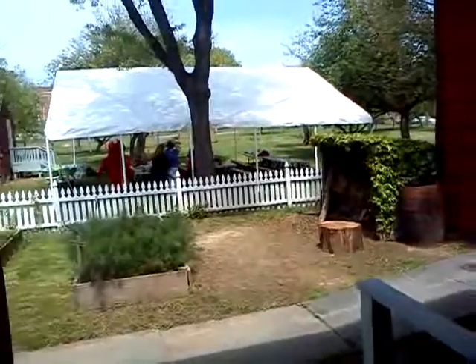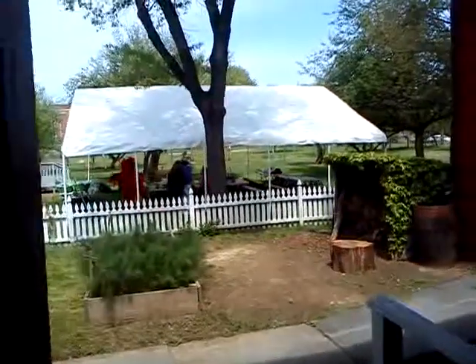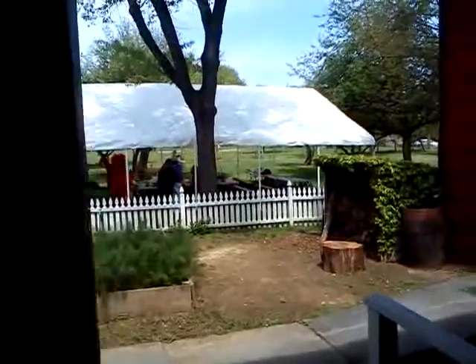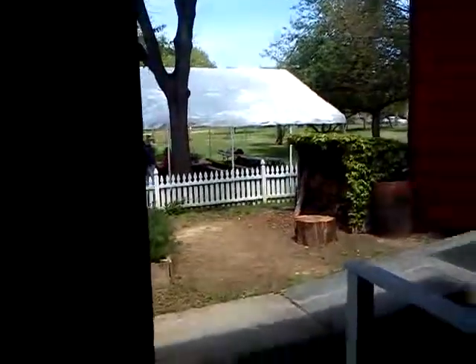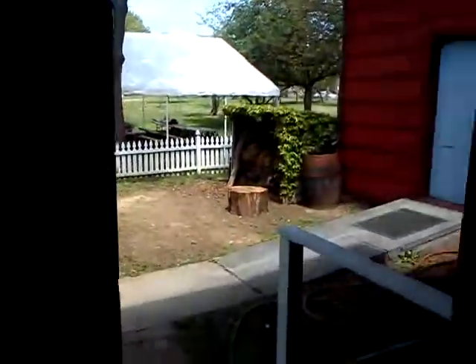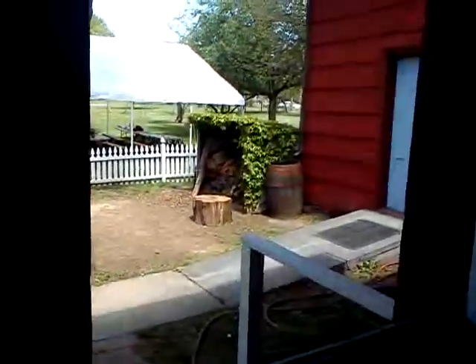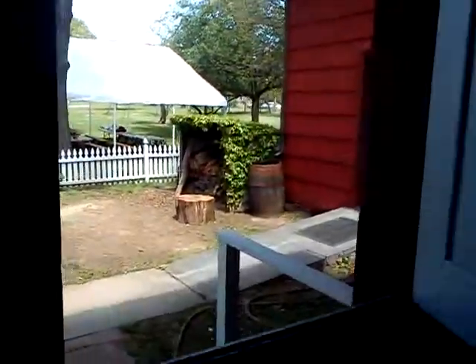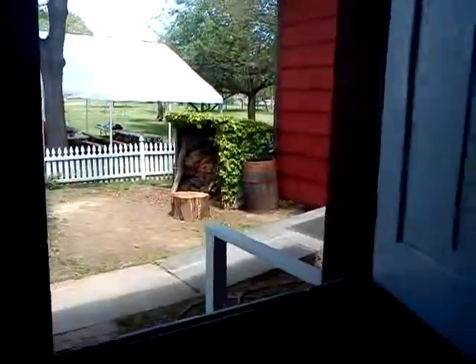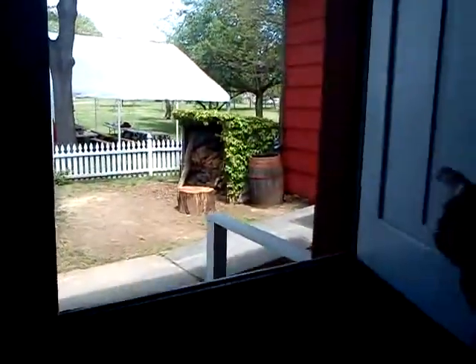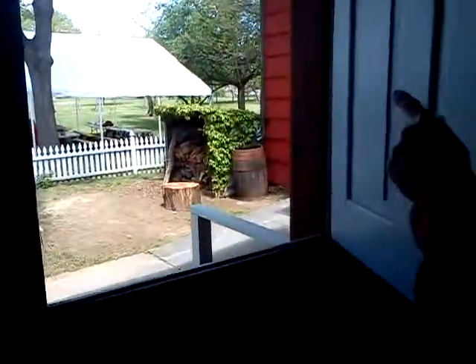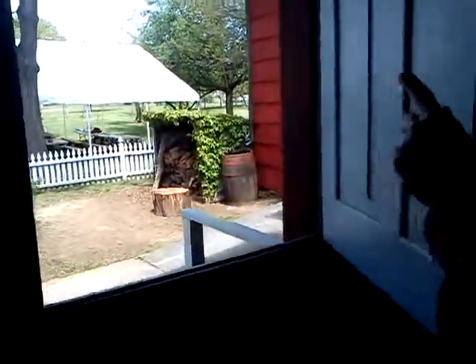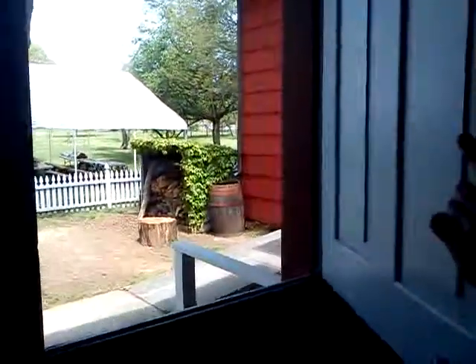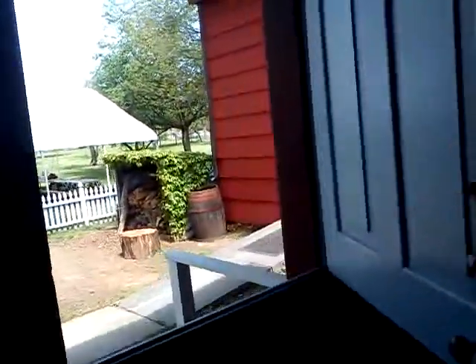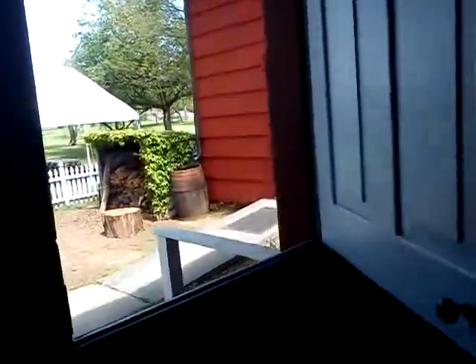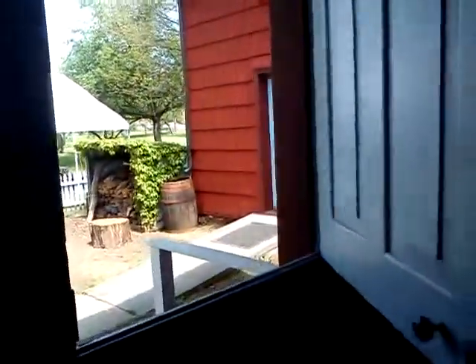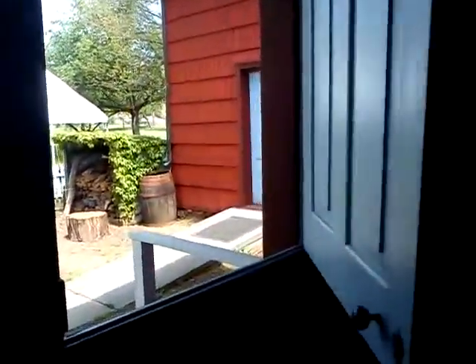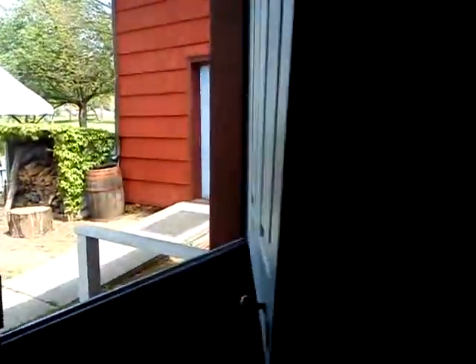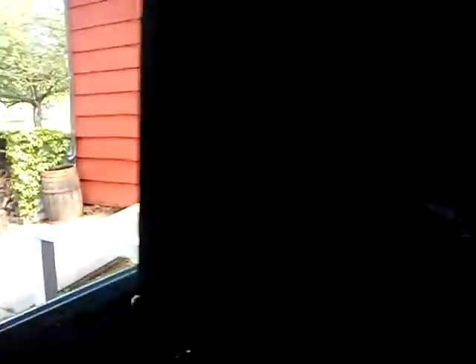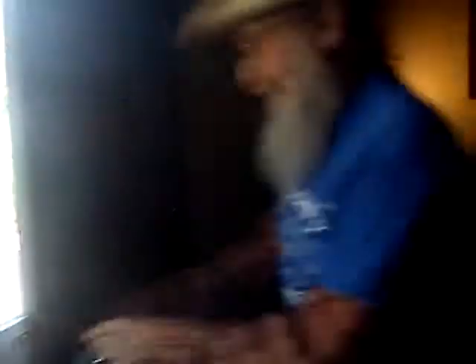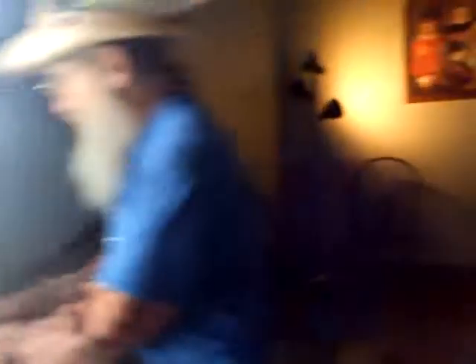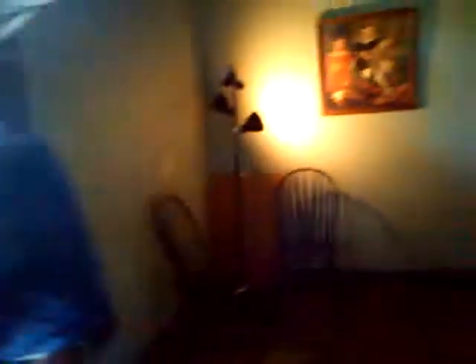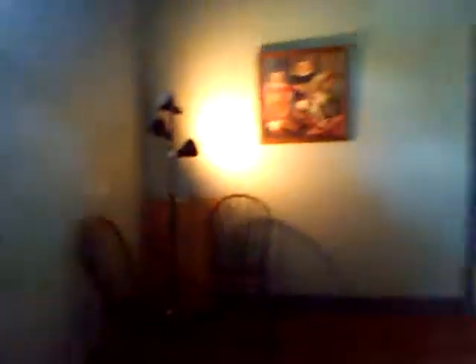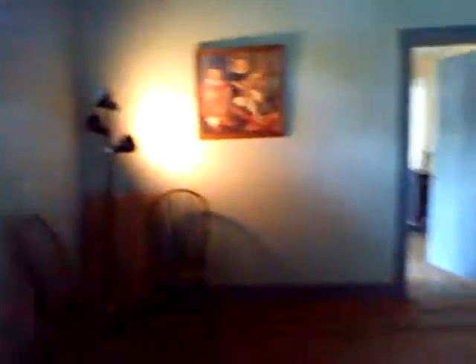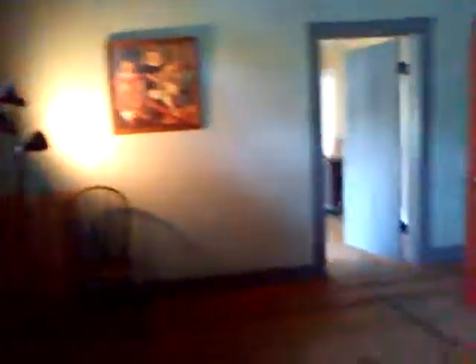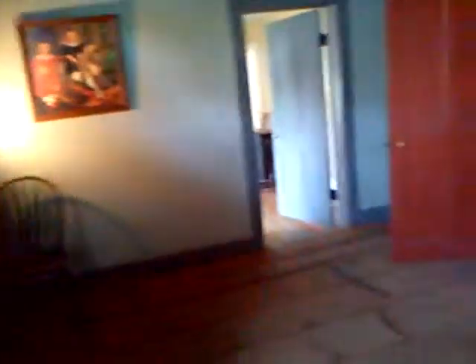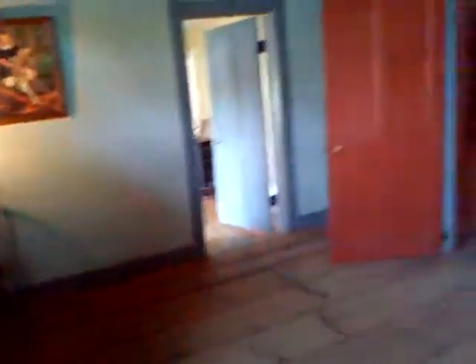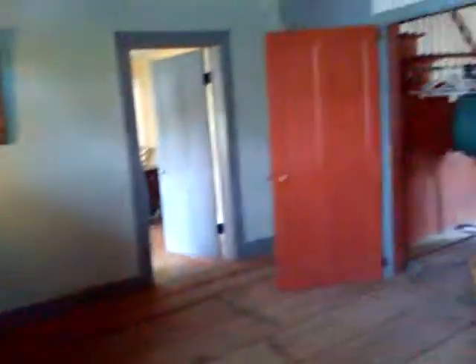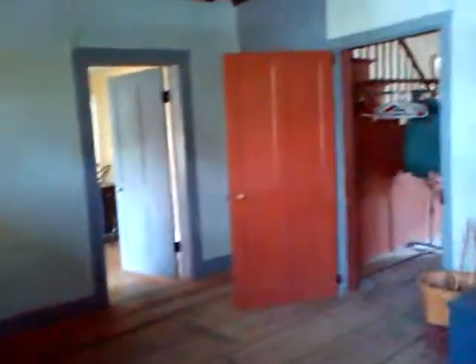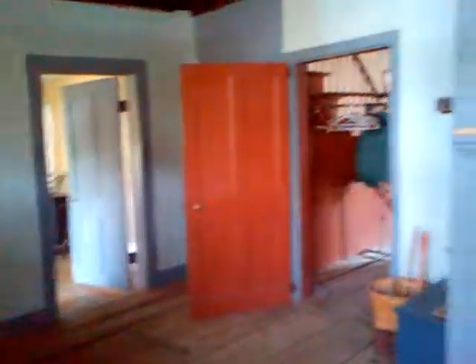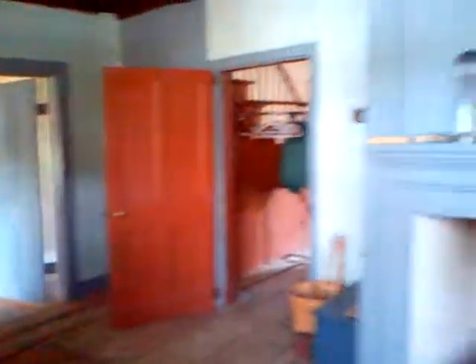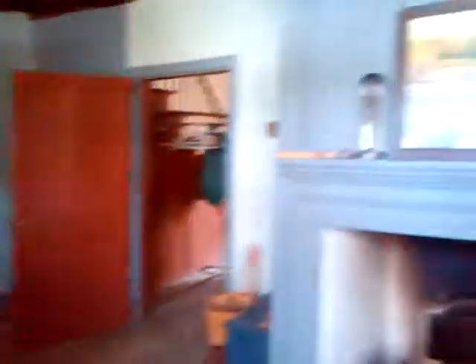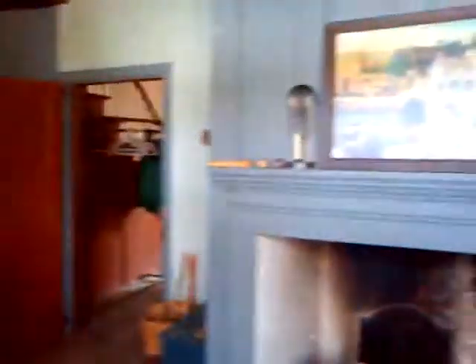Is that a rabbit? They have a private Easter egg hunt. We had a general Easter egg hunt a couple weeks ago.